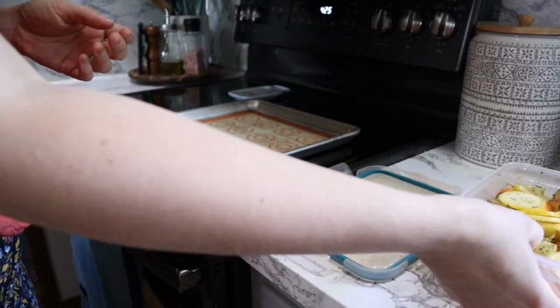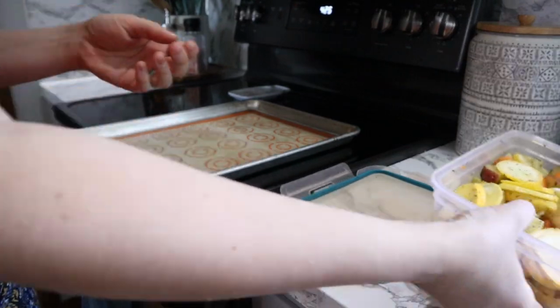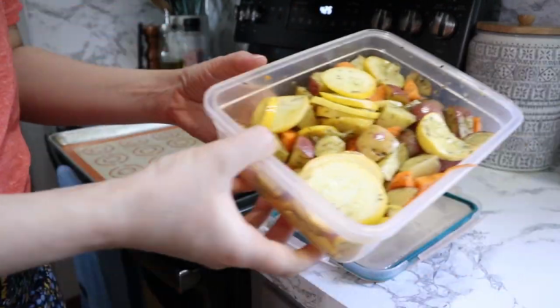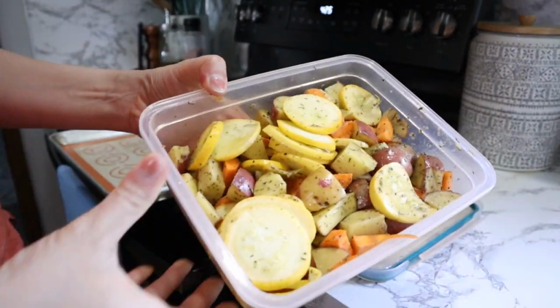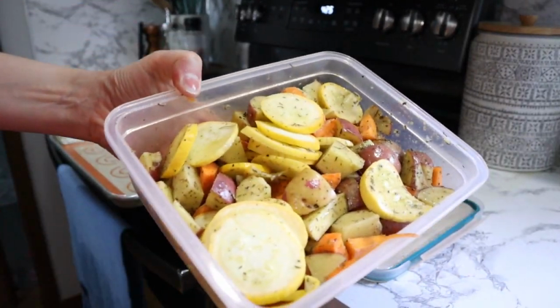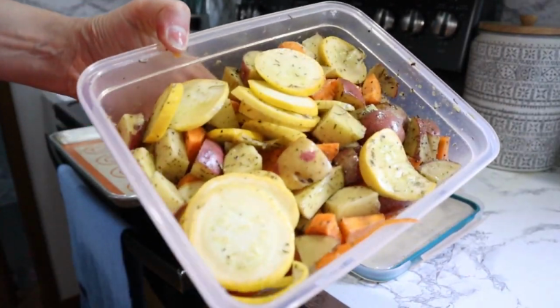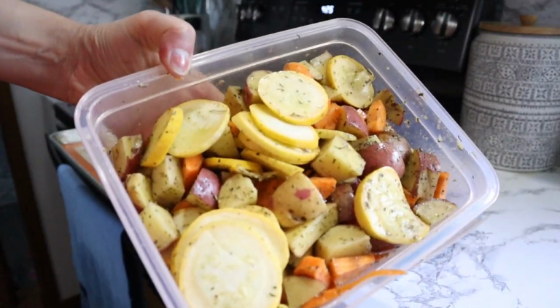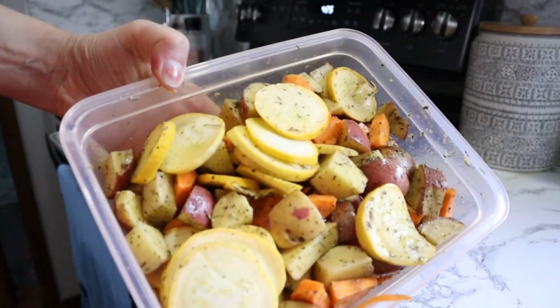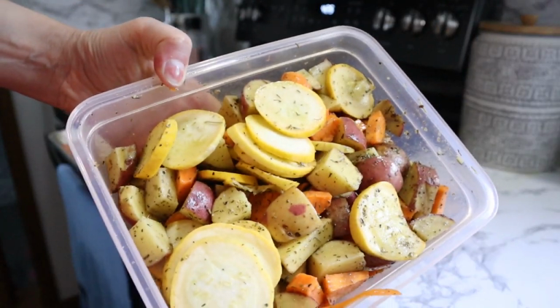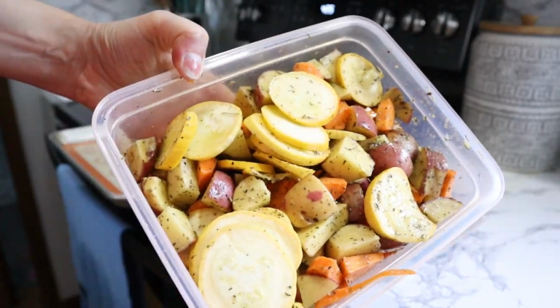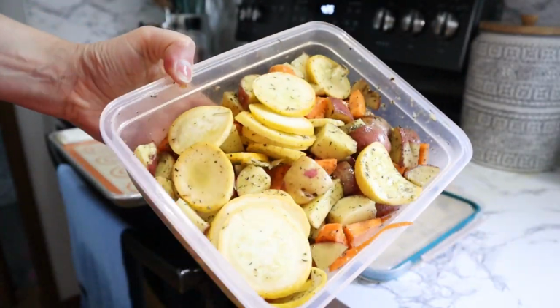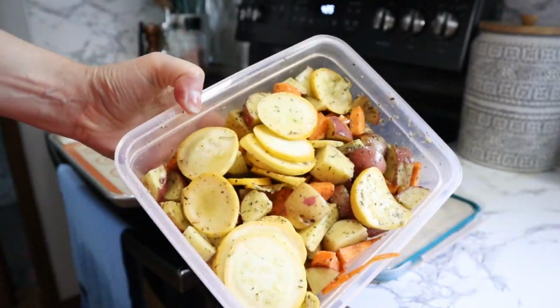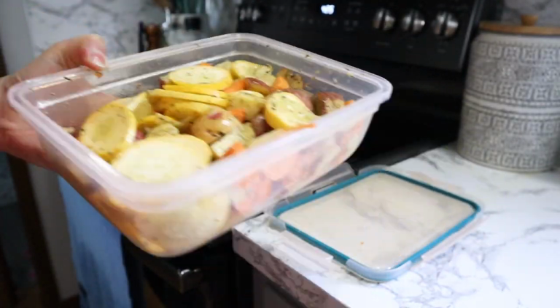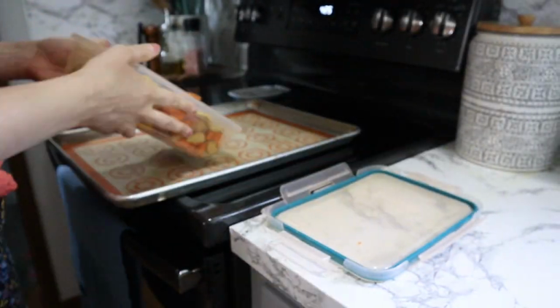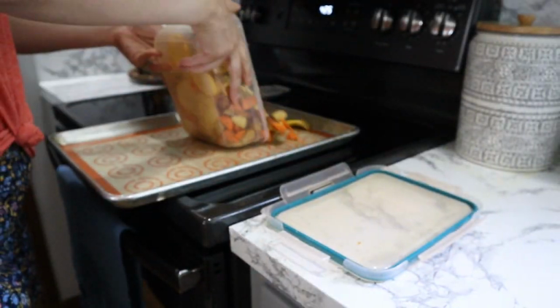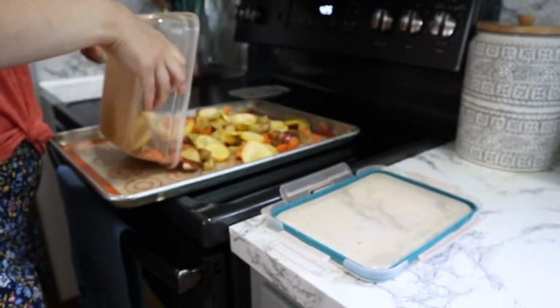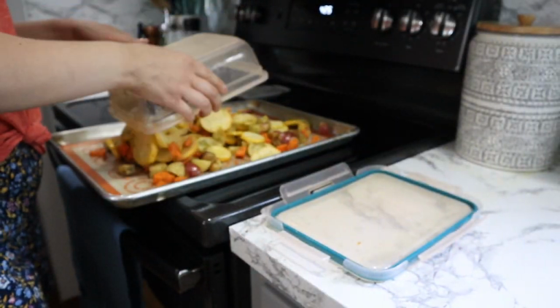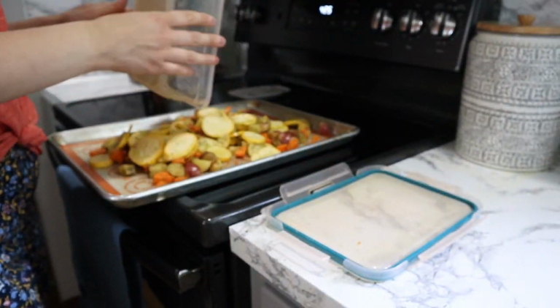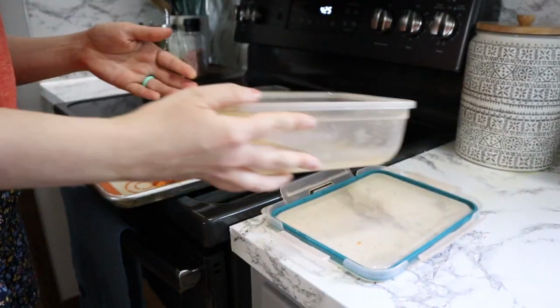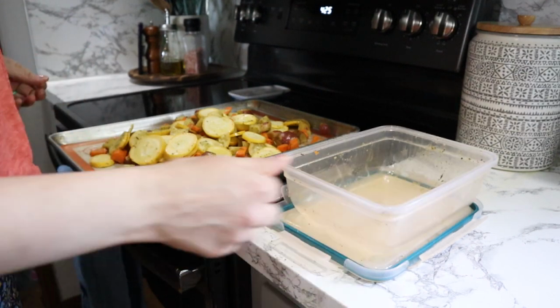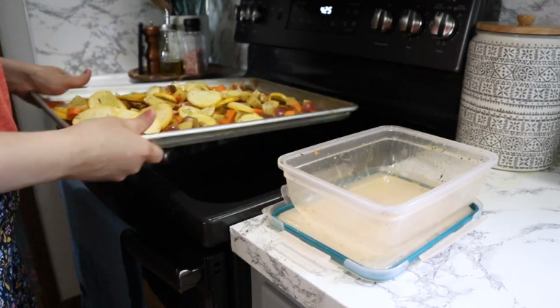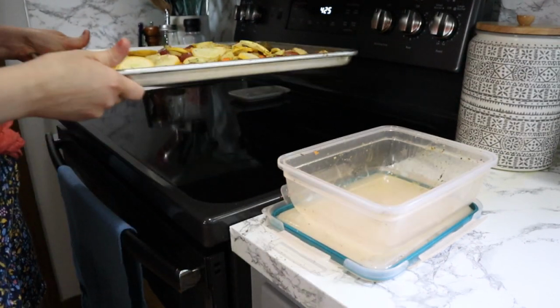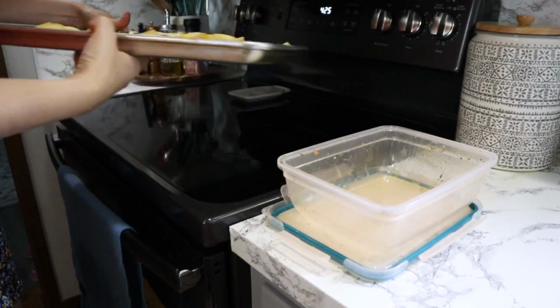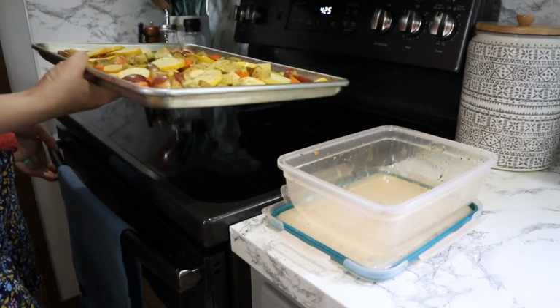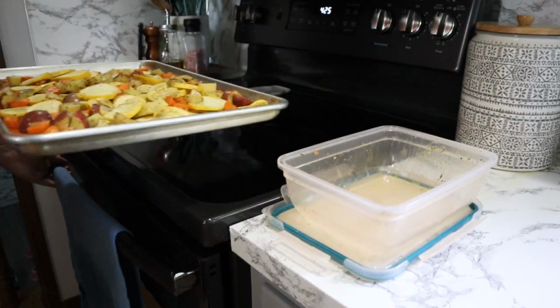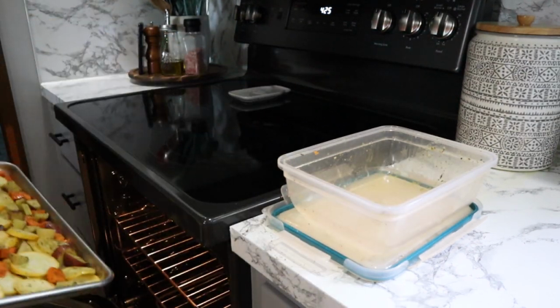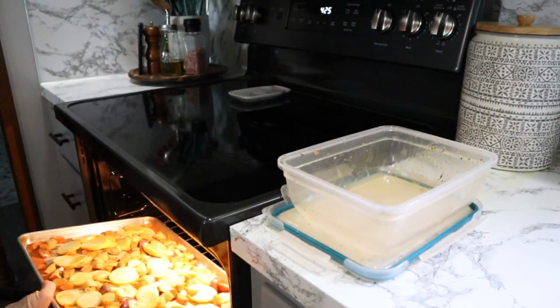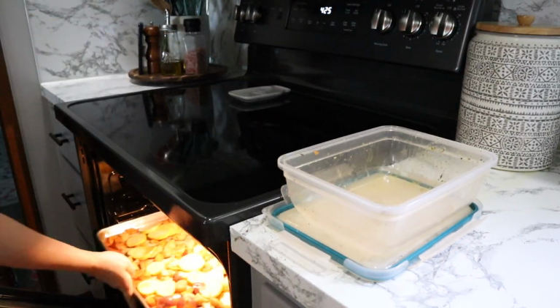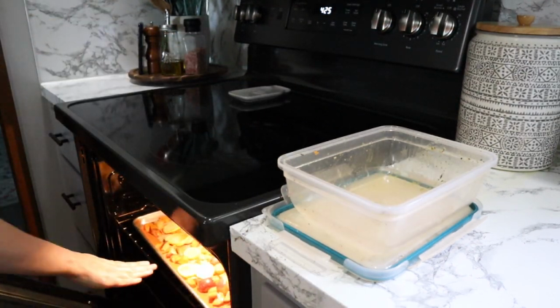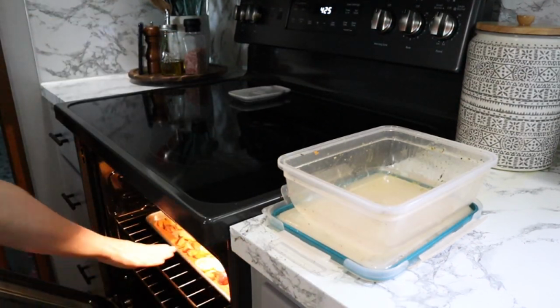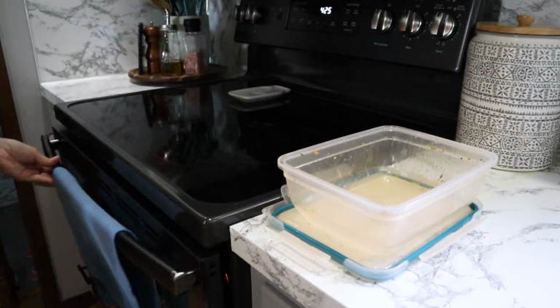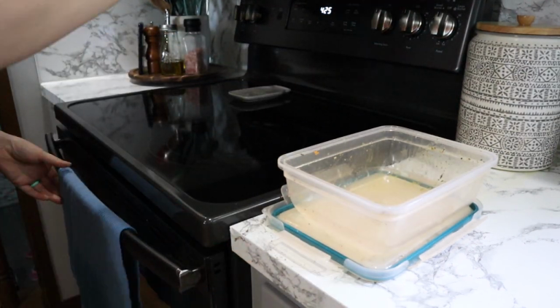Here are those veggies I was talking about — all I needed to do was add my oil and seasonings, pop it in the oven, and there you go.